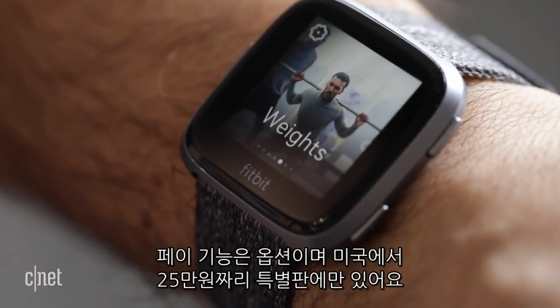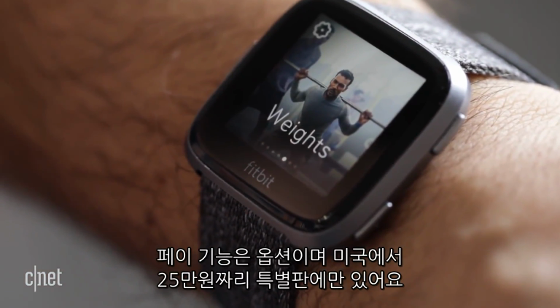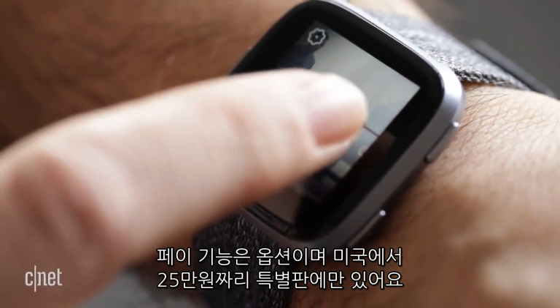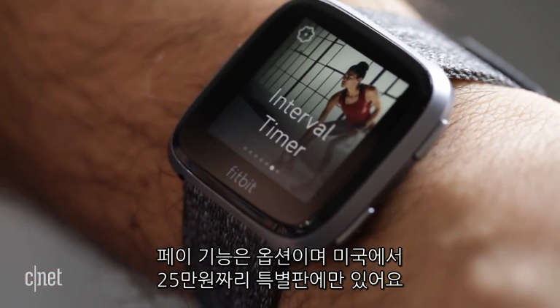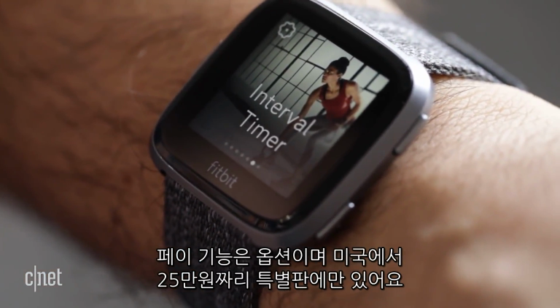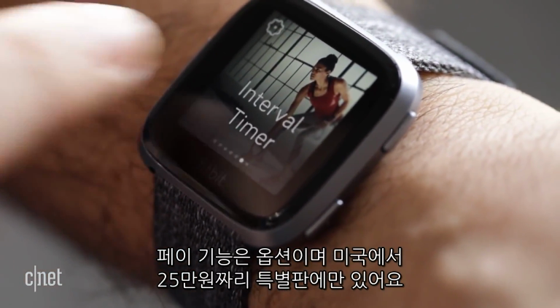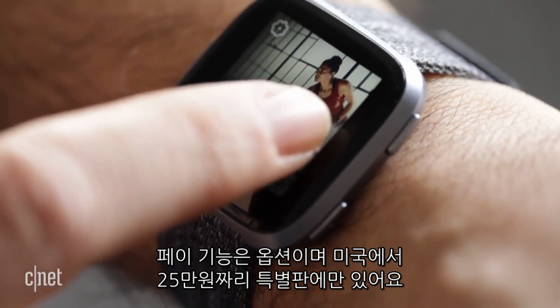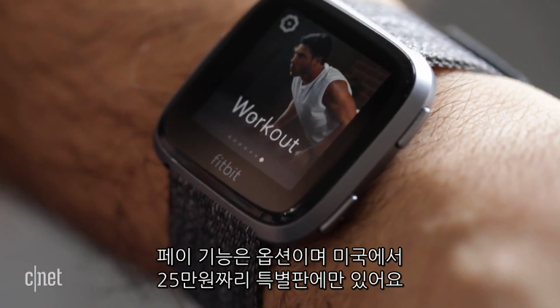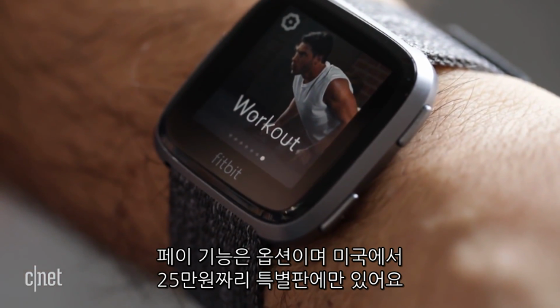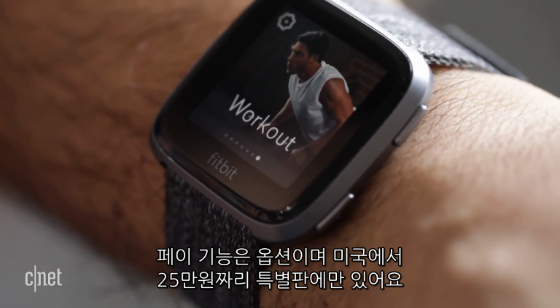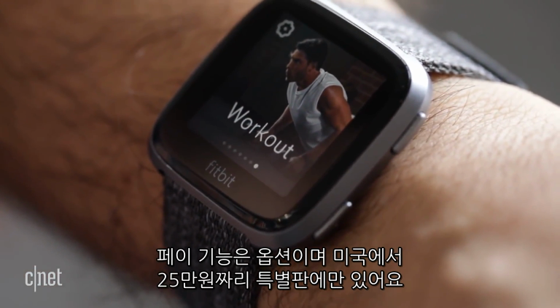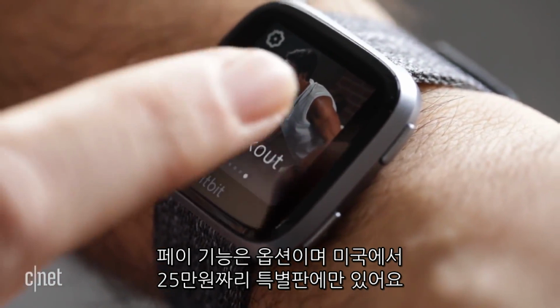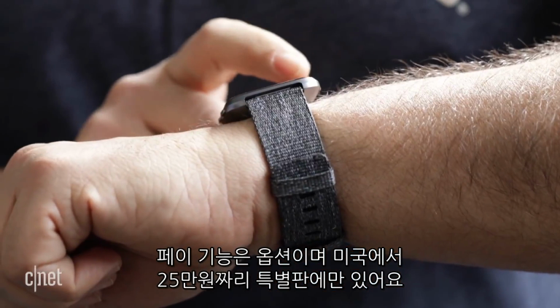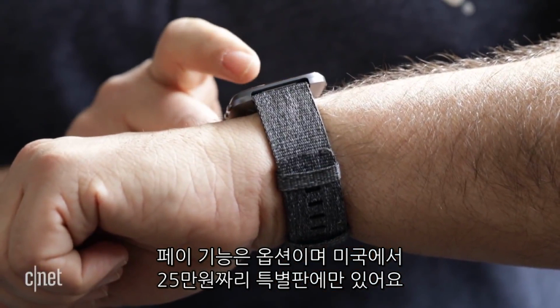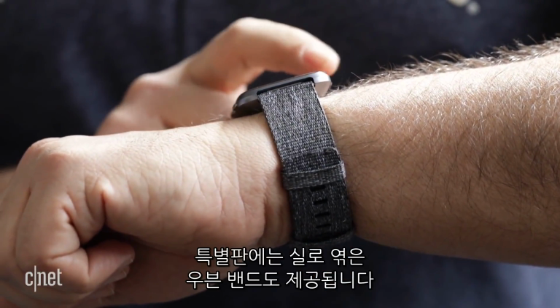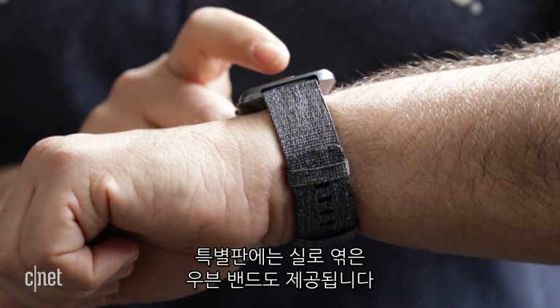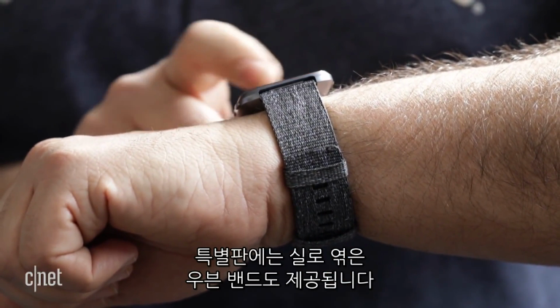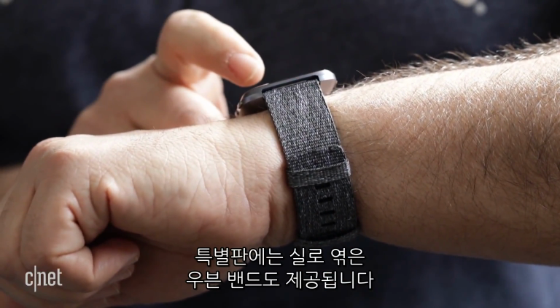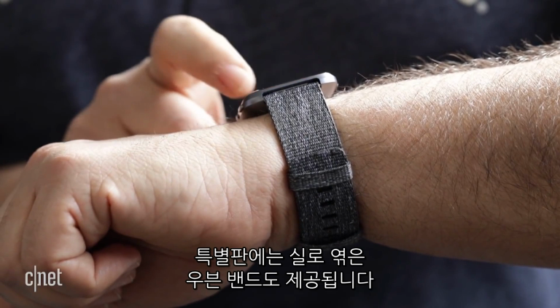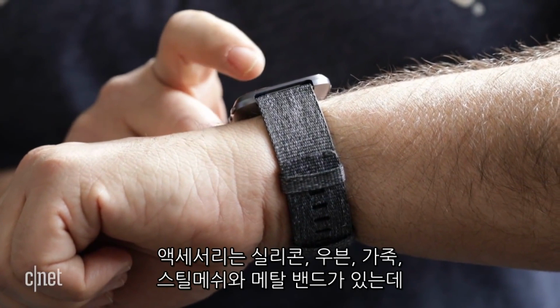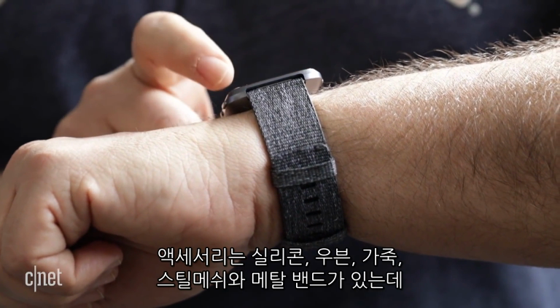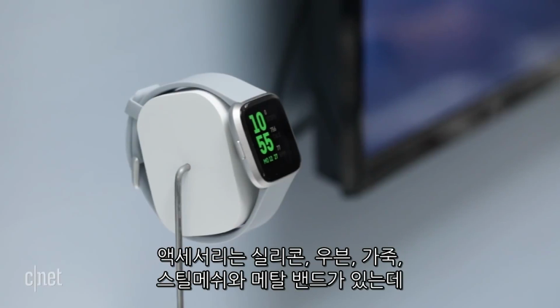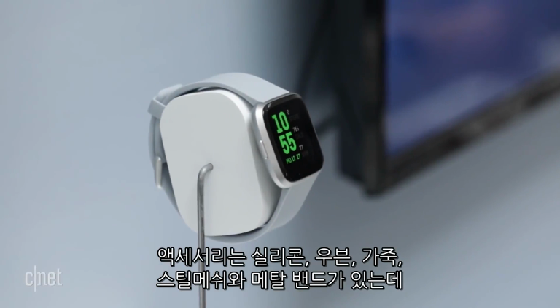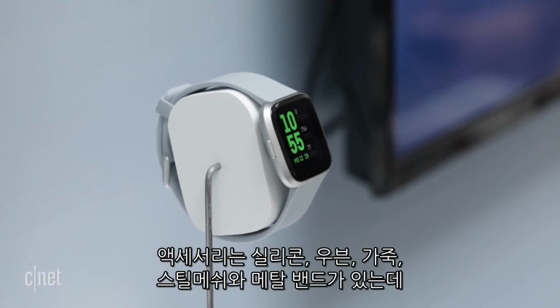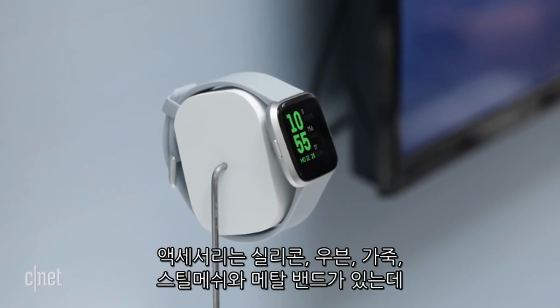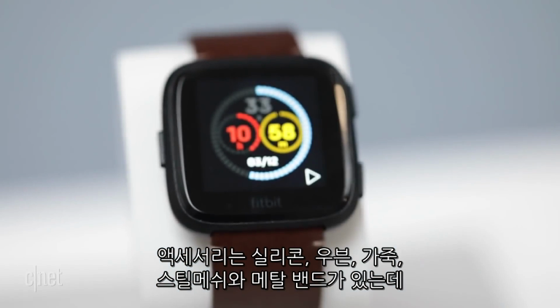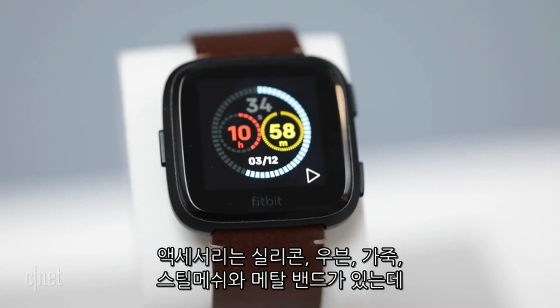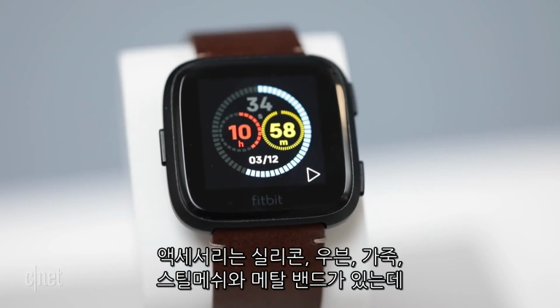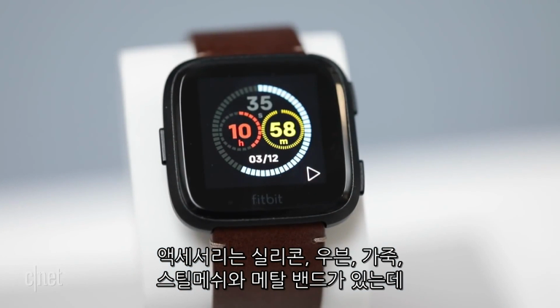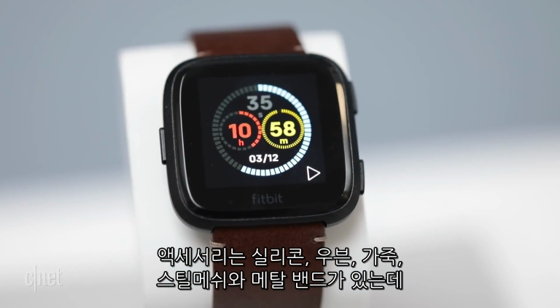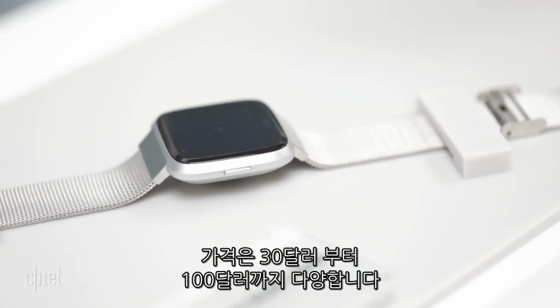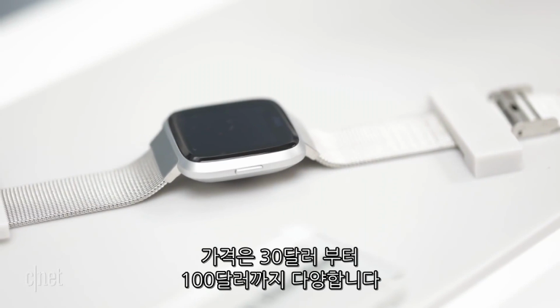Wrist payments are optional — they're only included on the $230 special edition model in the U.S., which comes with an extra woven band. Accessories like silicone, woven, leather, metal, mesh, and steel bands cost $30 to $100.